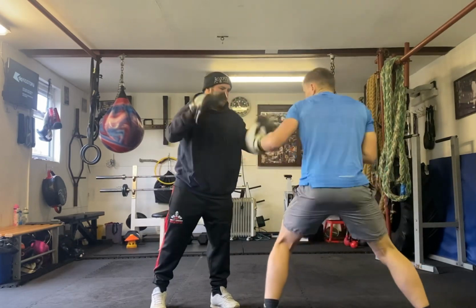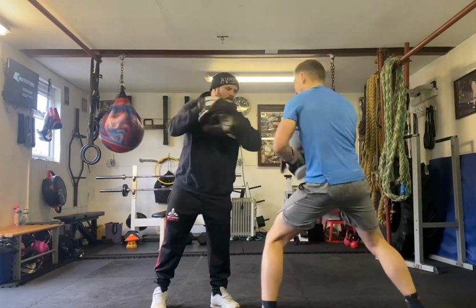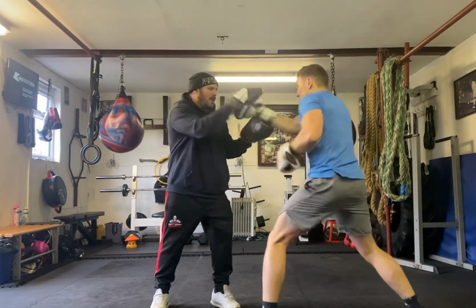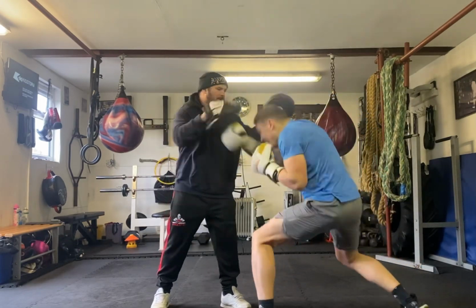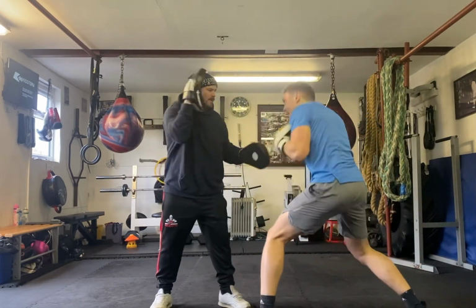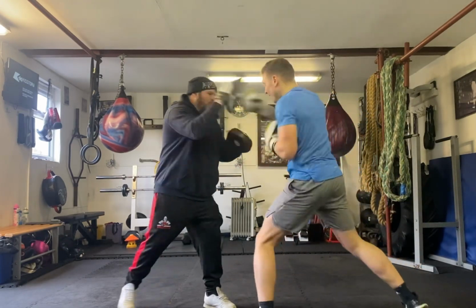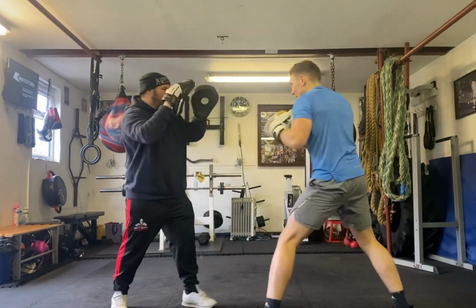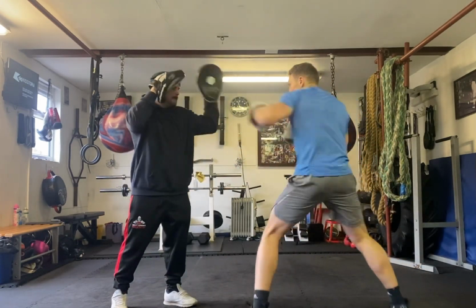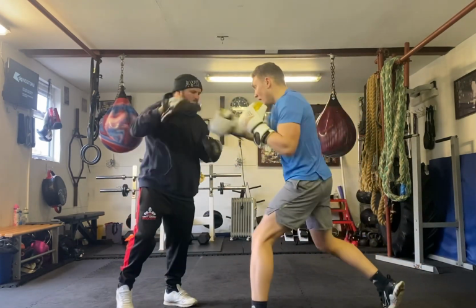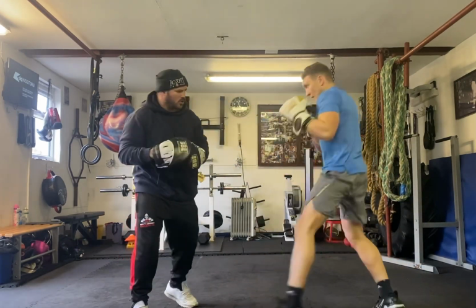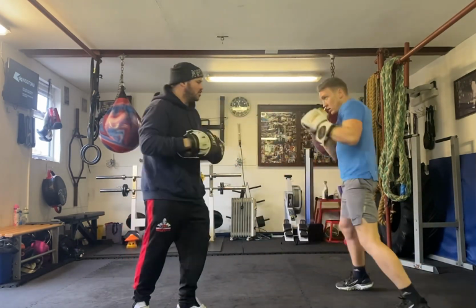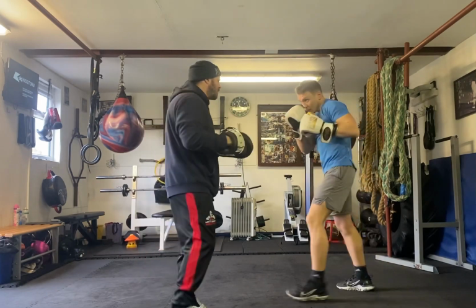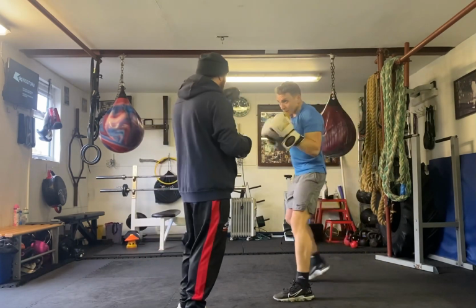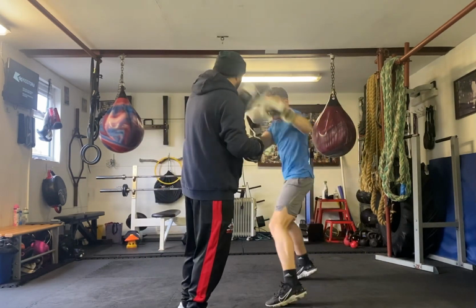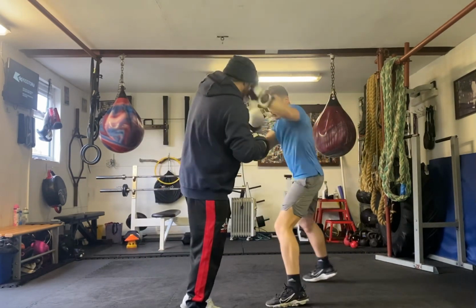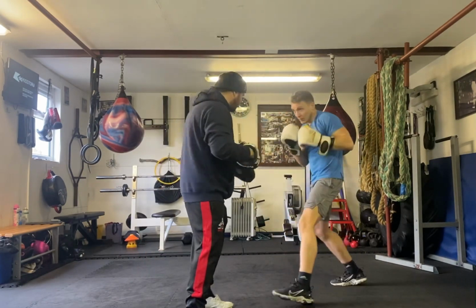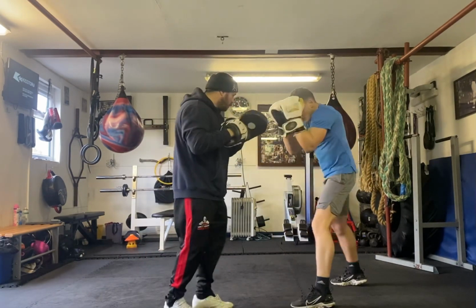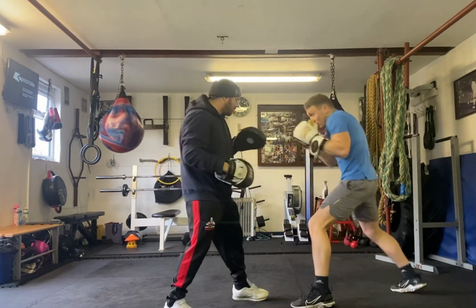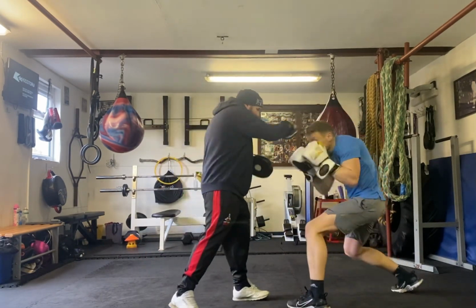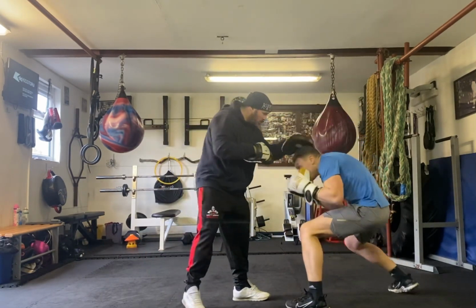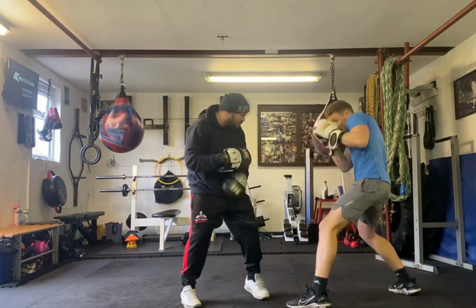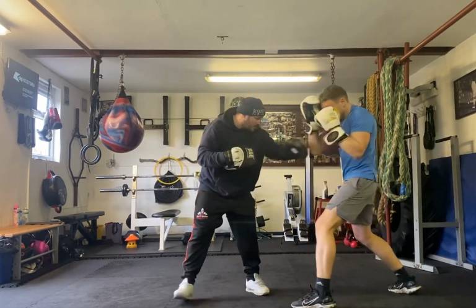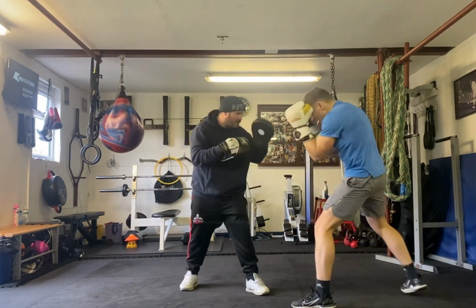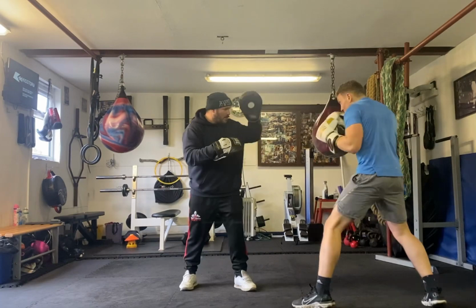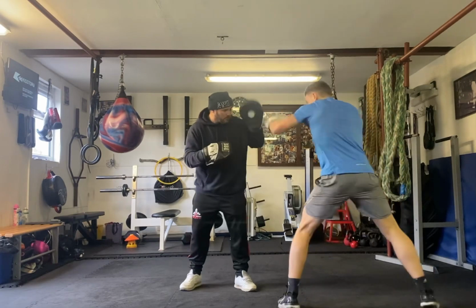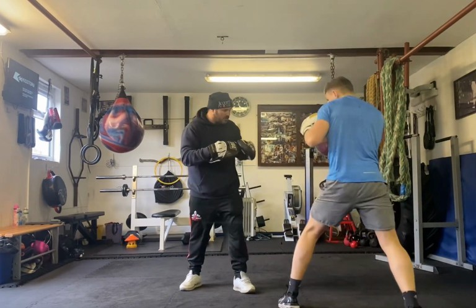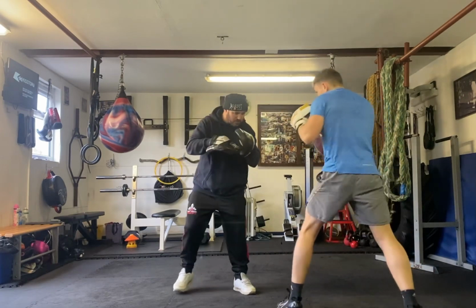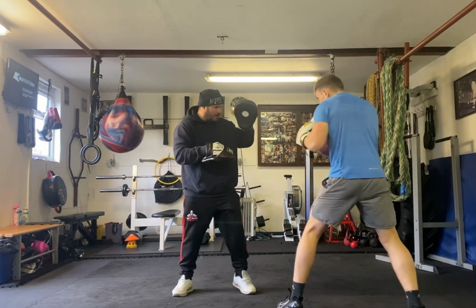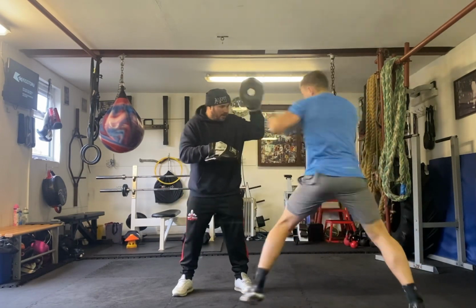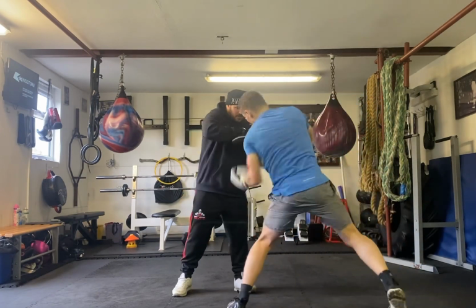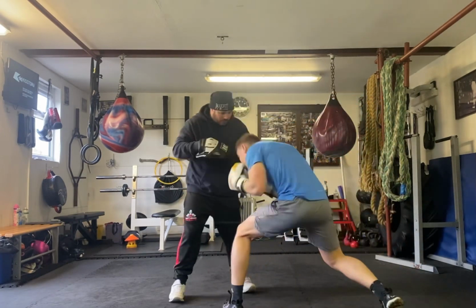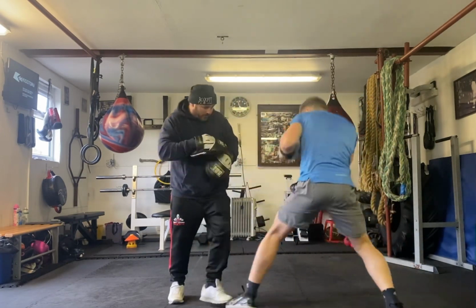One mouth. Two jabs. Good. Two jabs. Good. Two jabs. Good. Two jabs onto the body. Let's swing off.